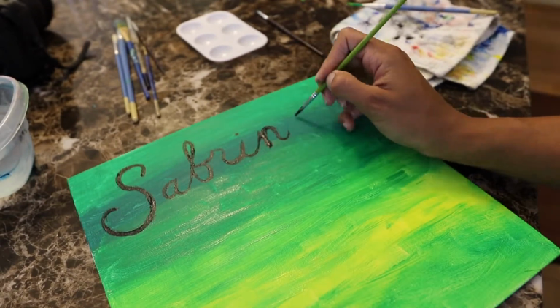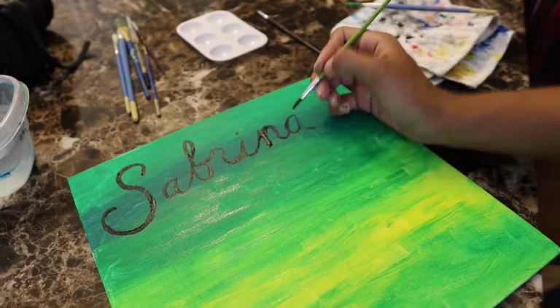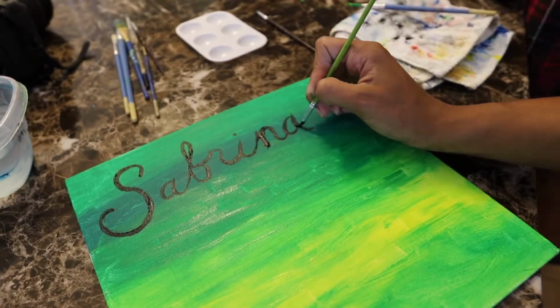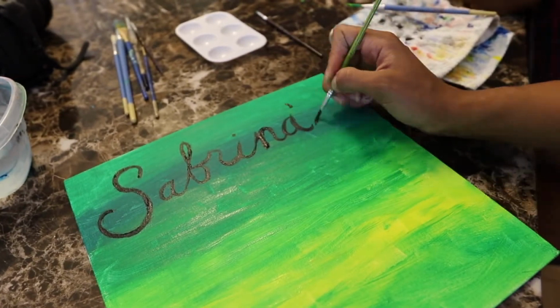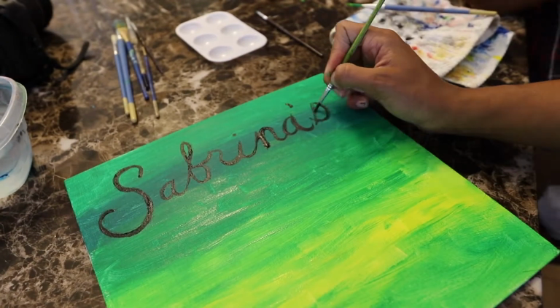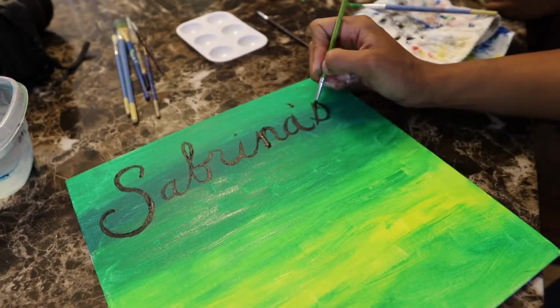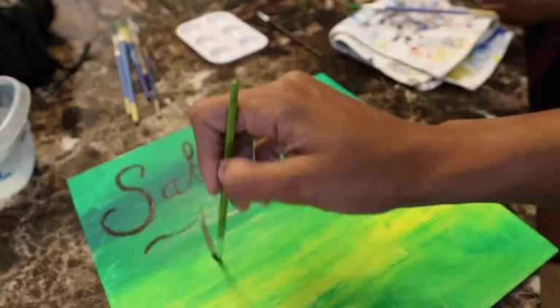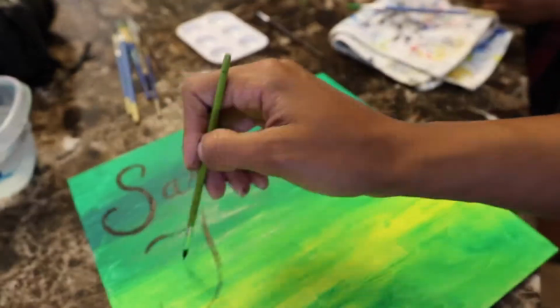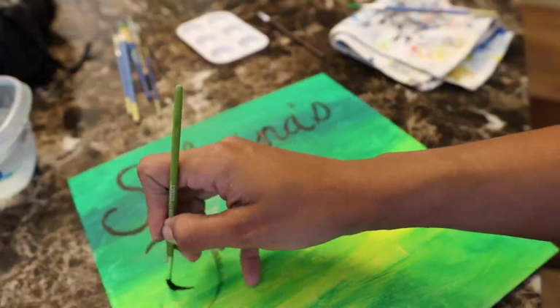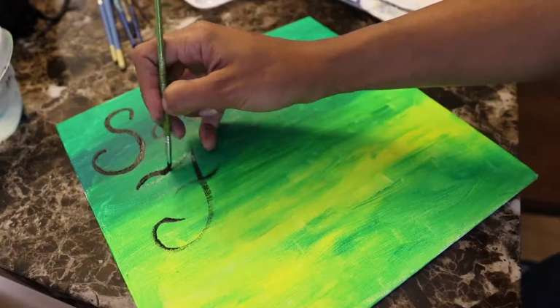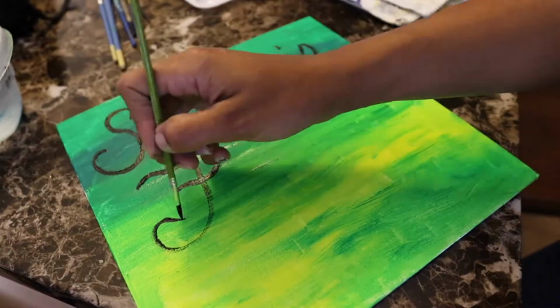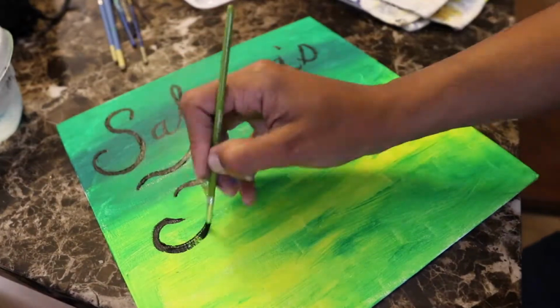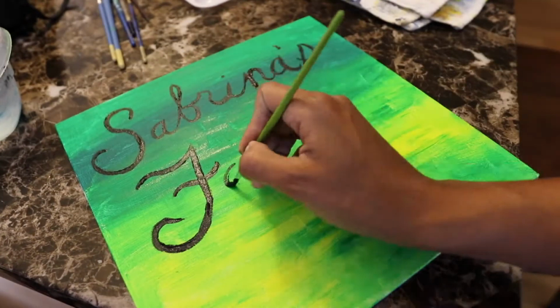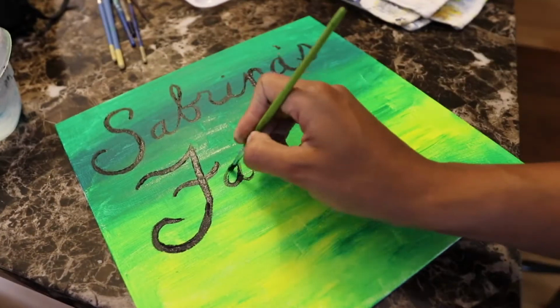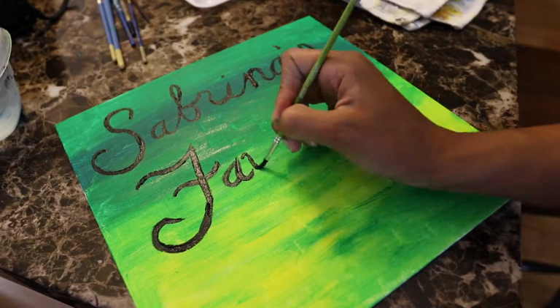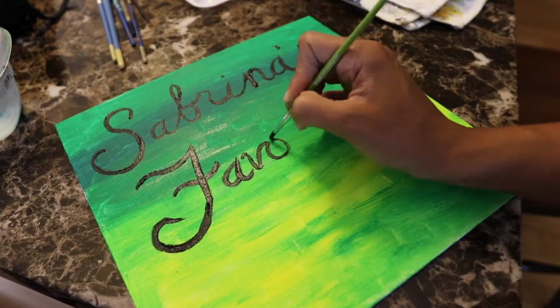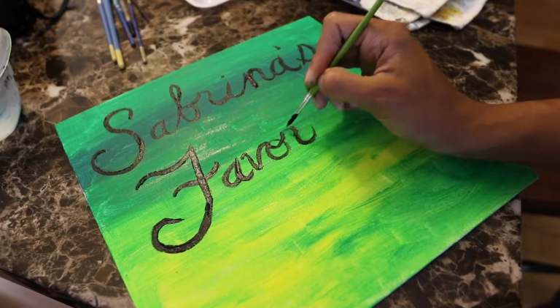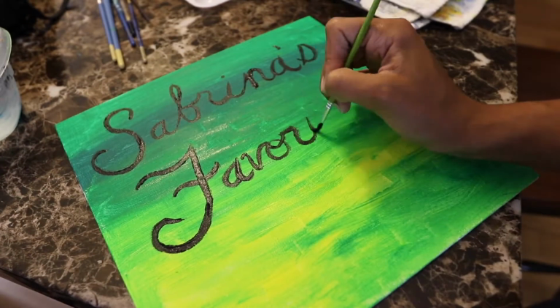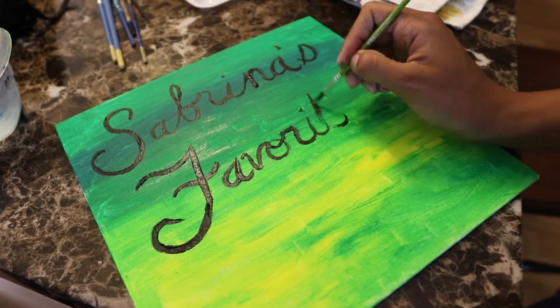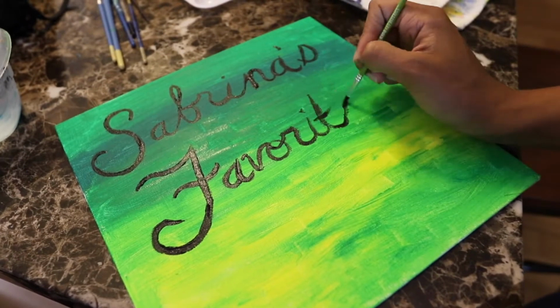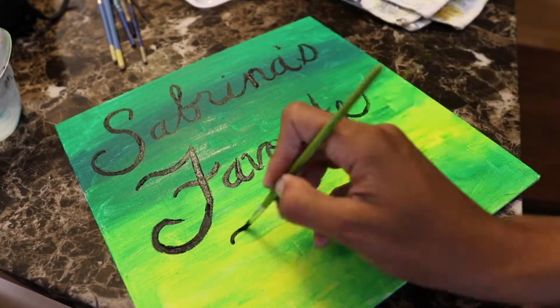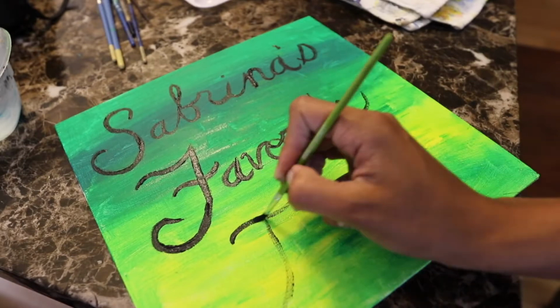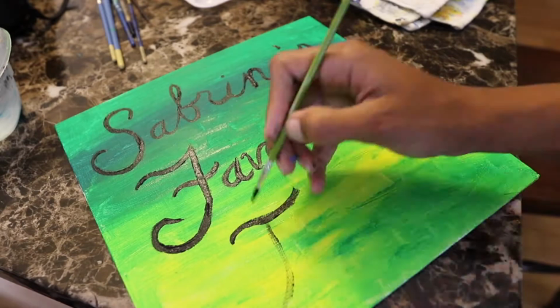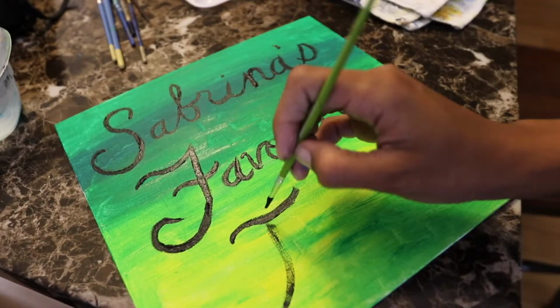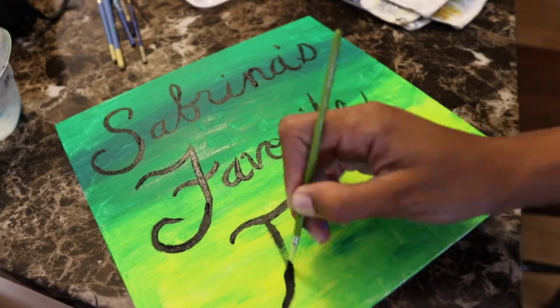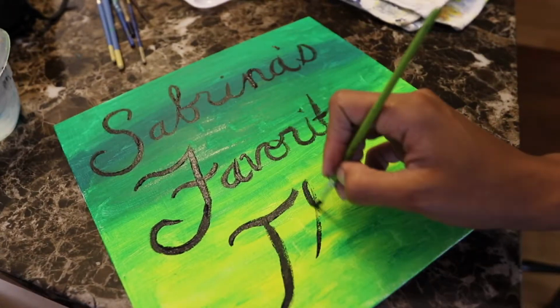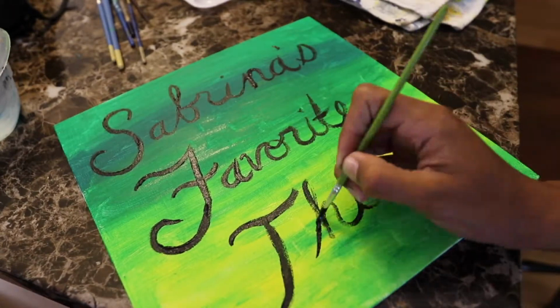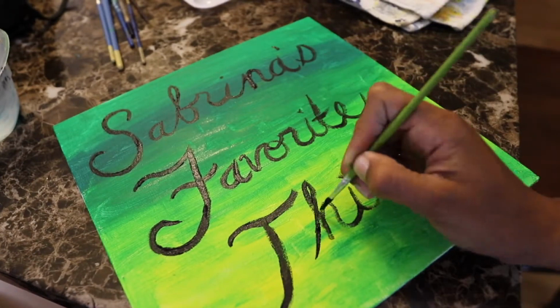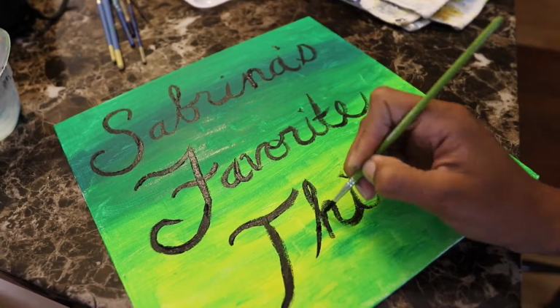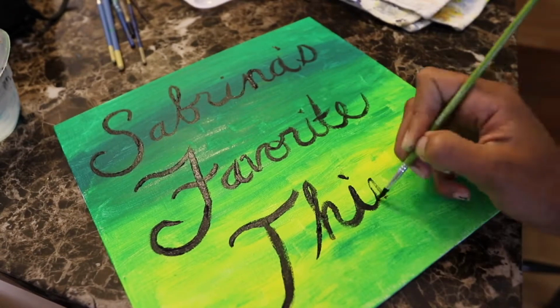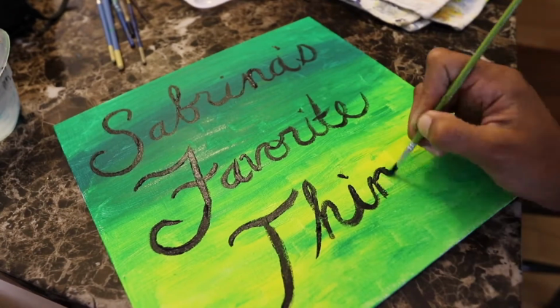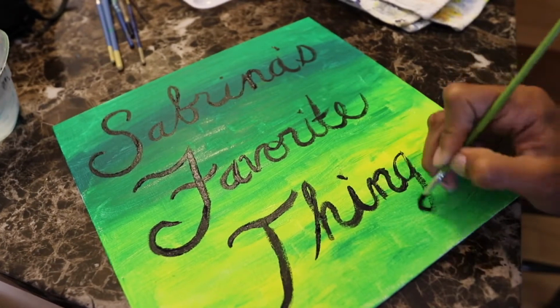And of course, I had to join in on the fun too and get my paint on. I love the color green — it's my favorite color. So I wanted to paint my whole backdrop green.